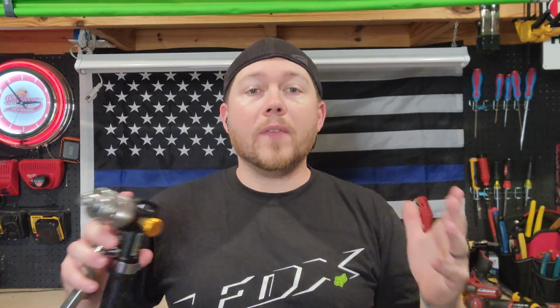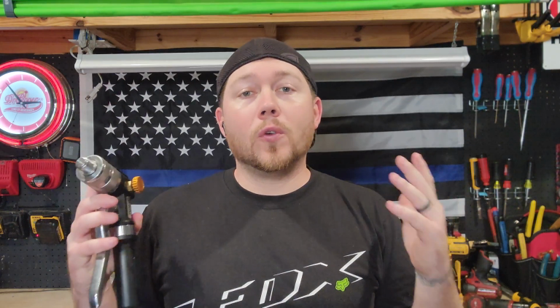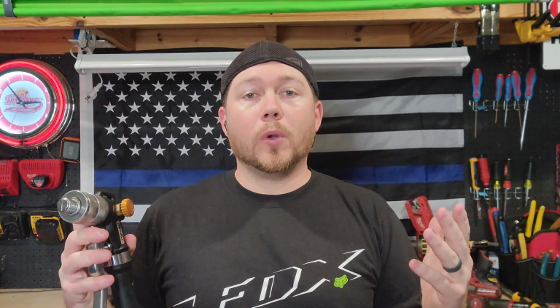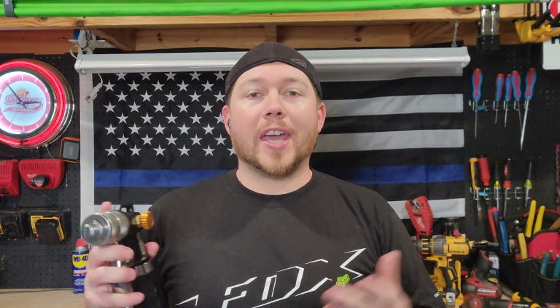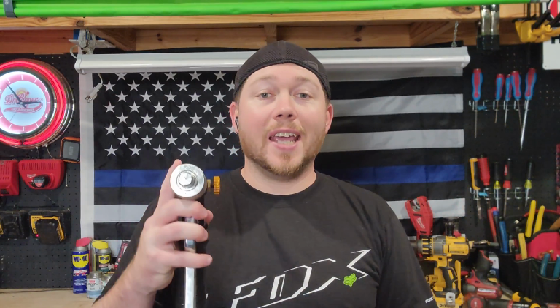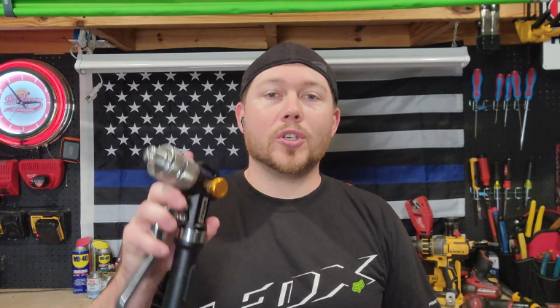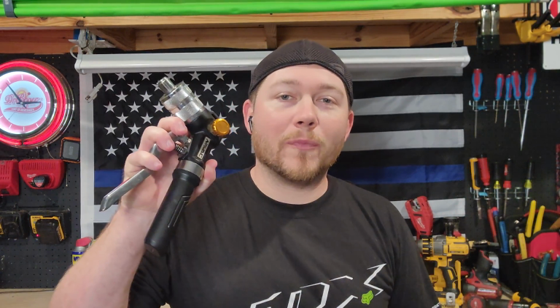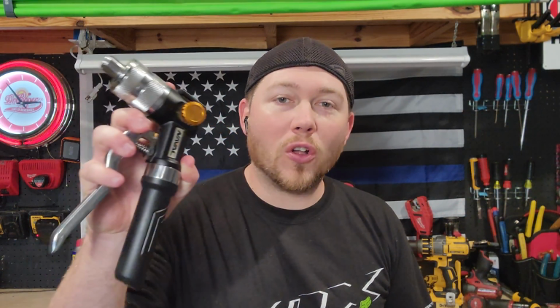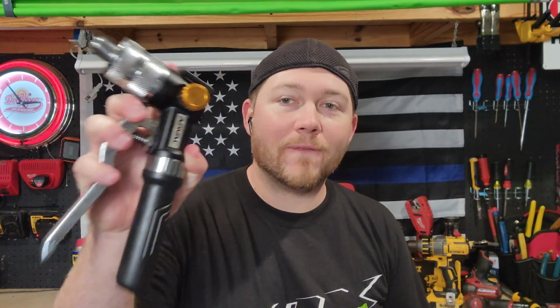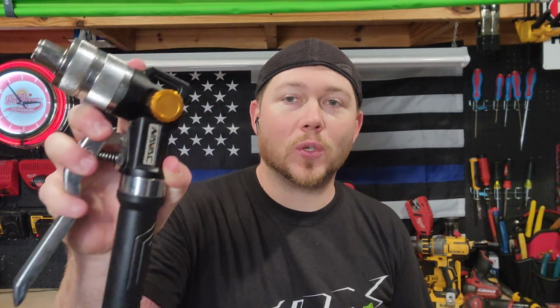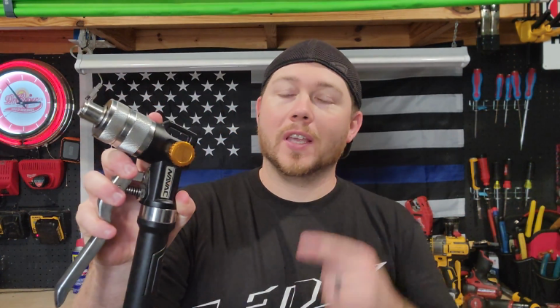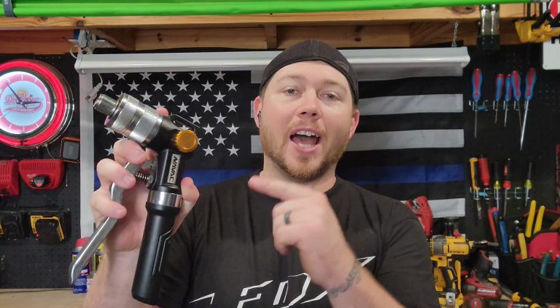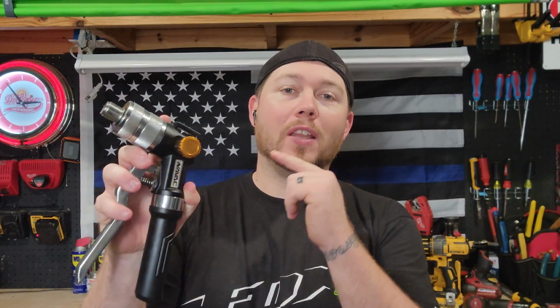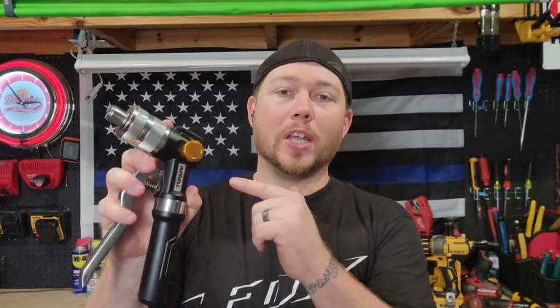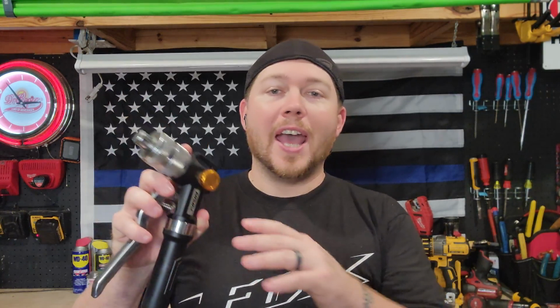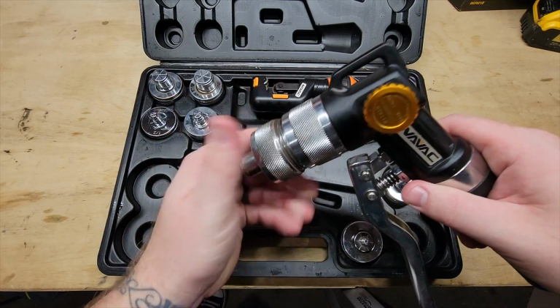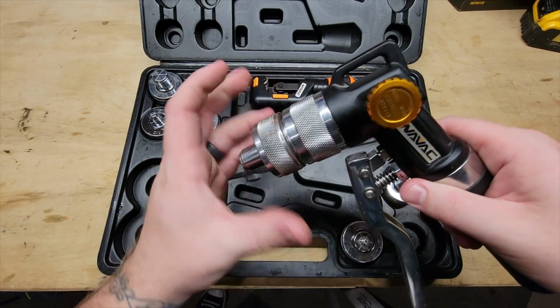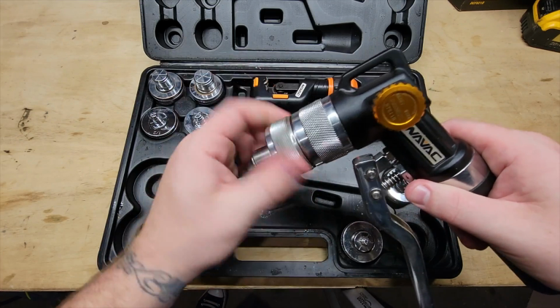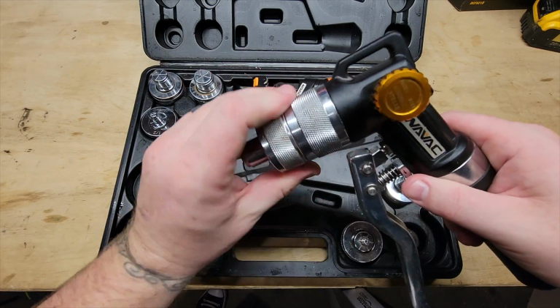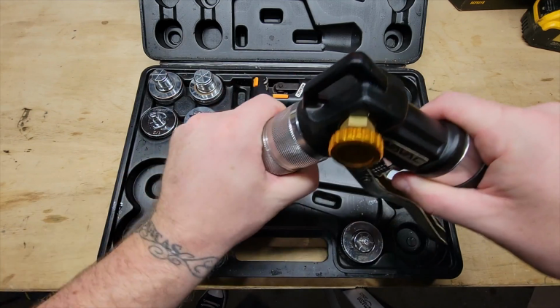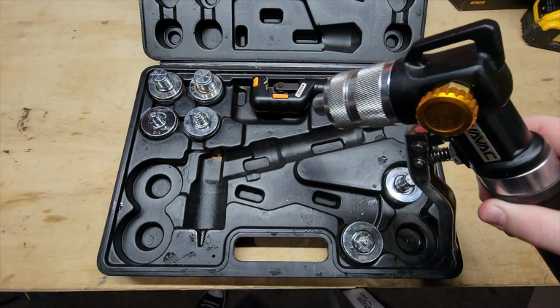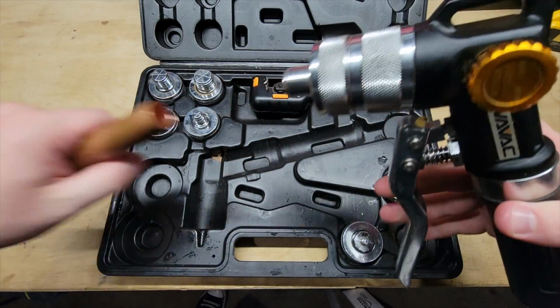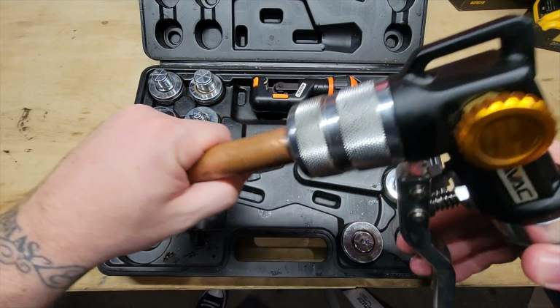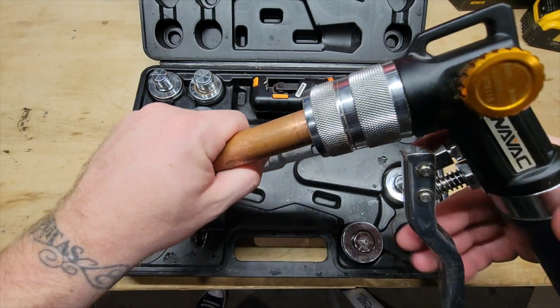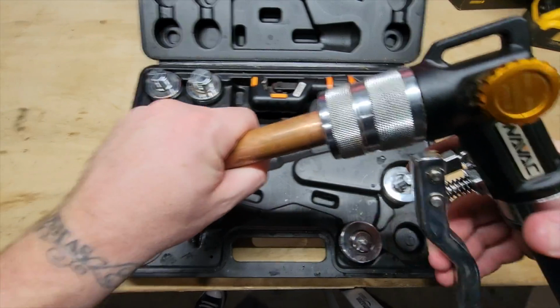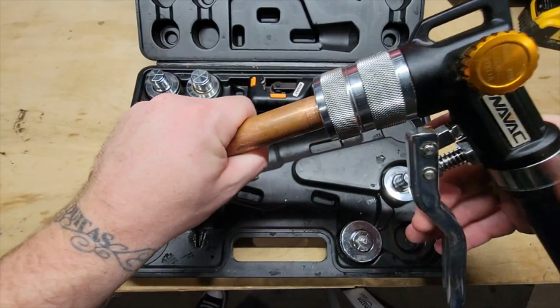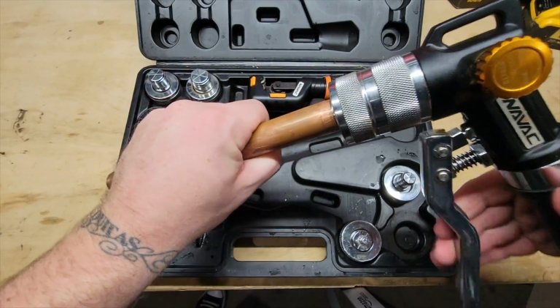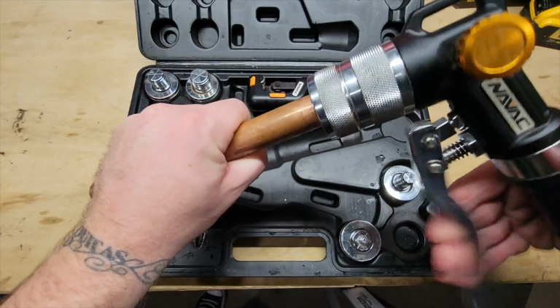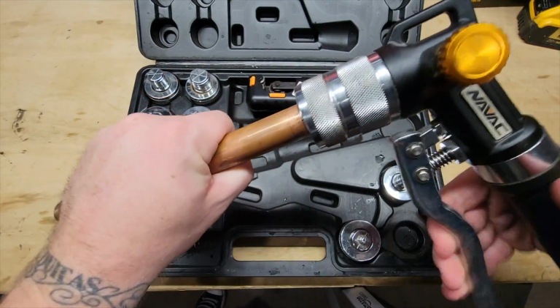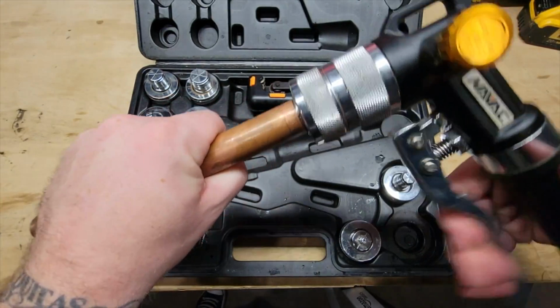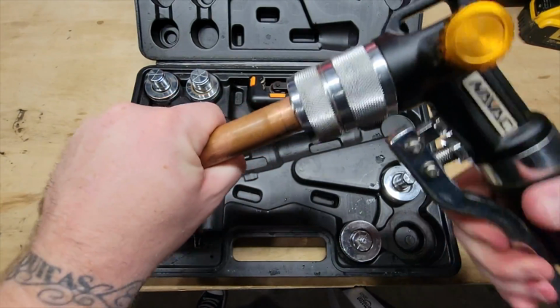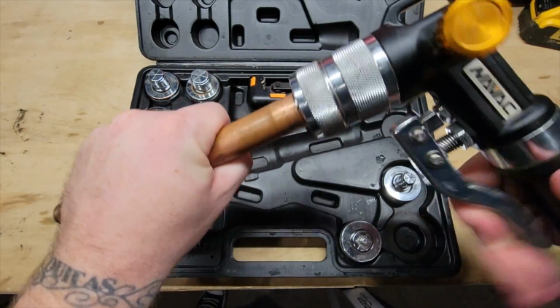Hey everybody, it's Corbin with World of HVAC and today I wanted to show you one of my all-time favorite tools, the Hydraulic Swedger. I use this thing on every single install. I use it on every evaporator change — every single time I have to work with copper, I break this bad boy out.